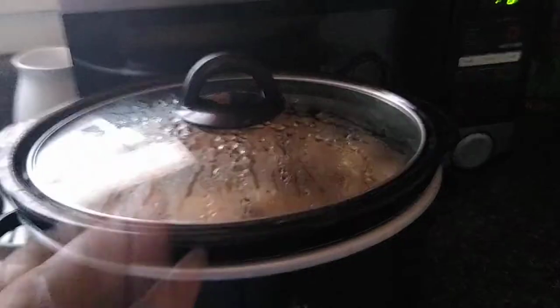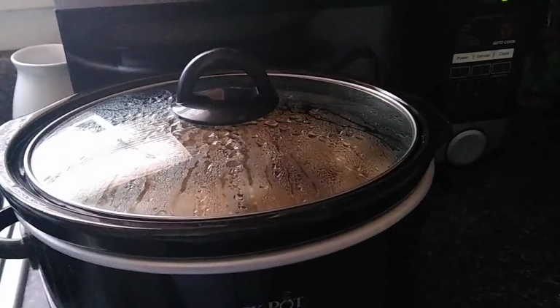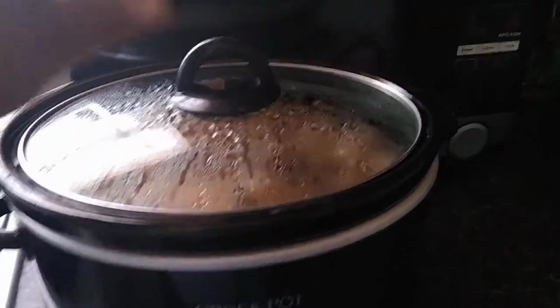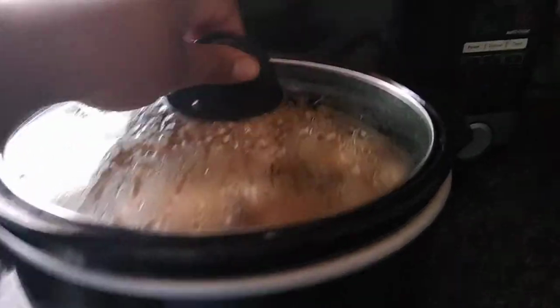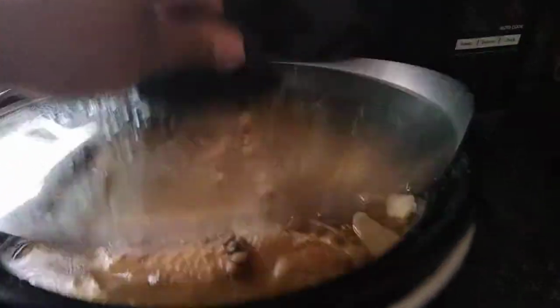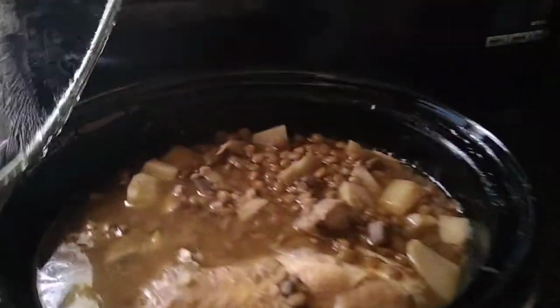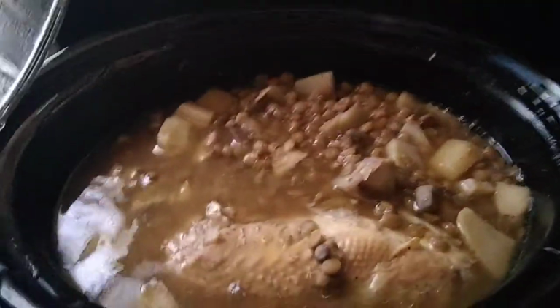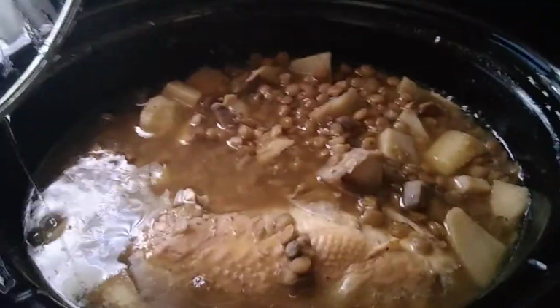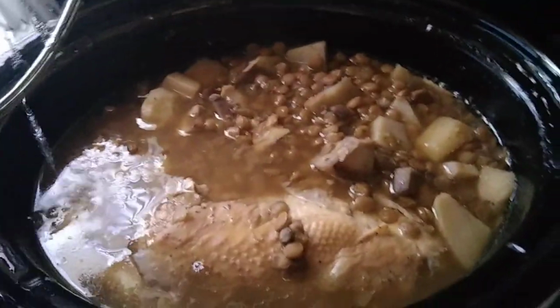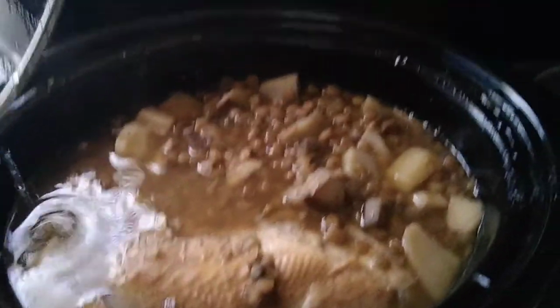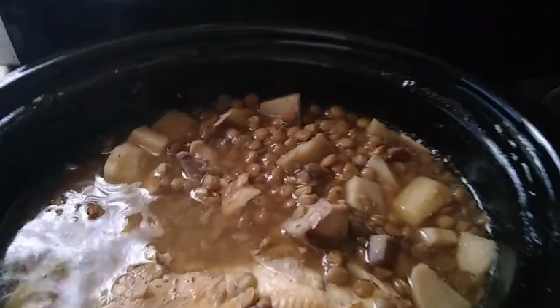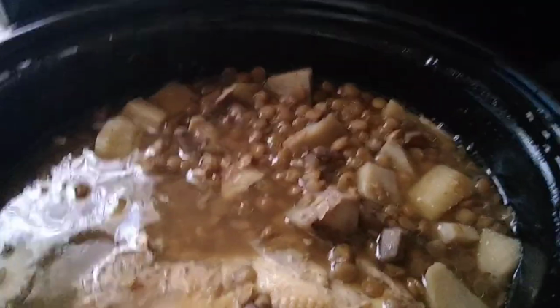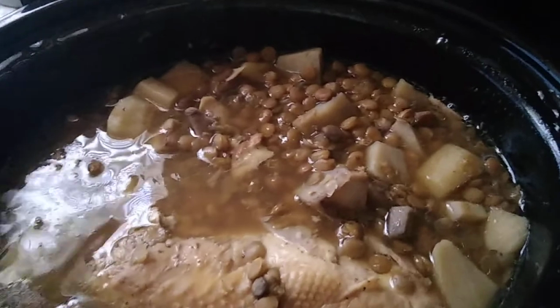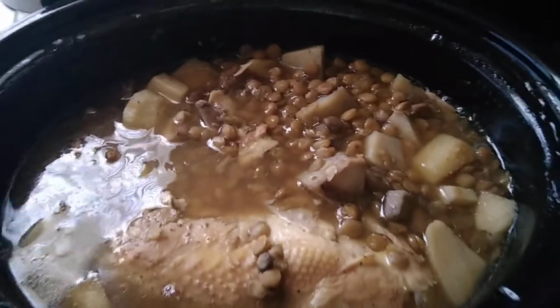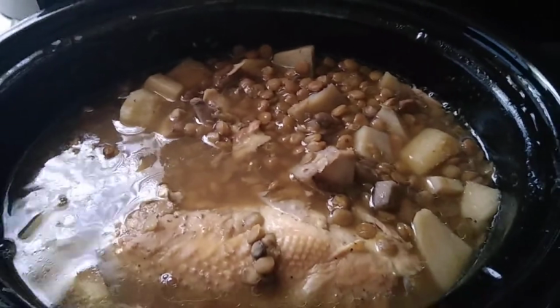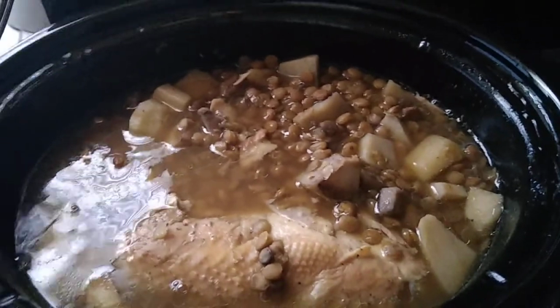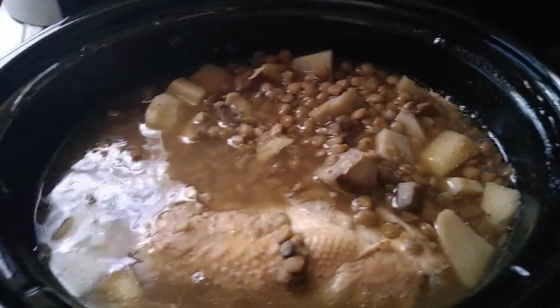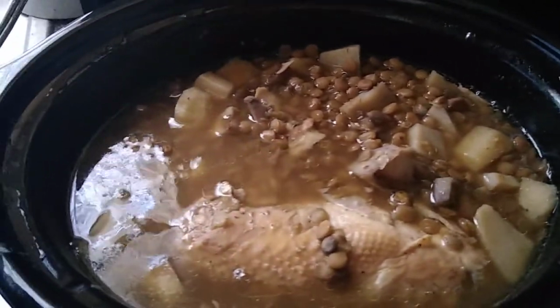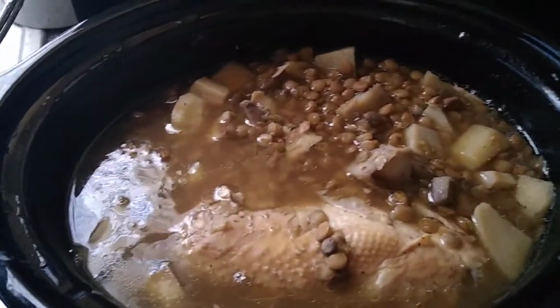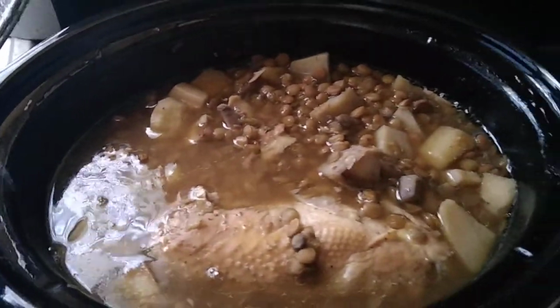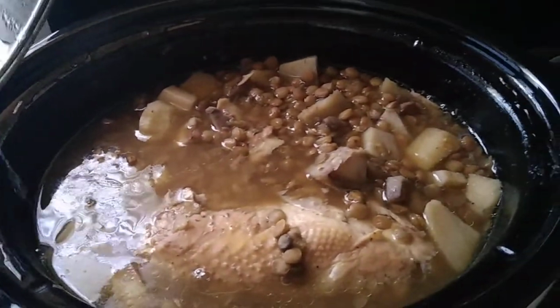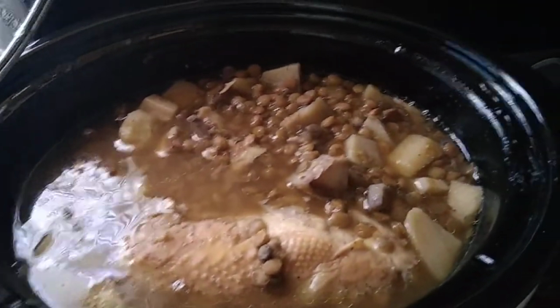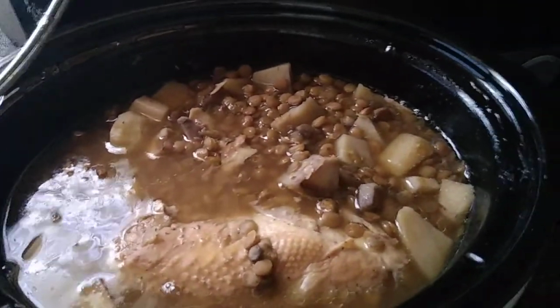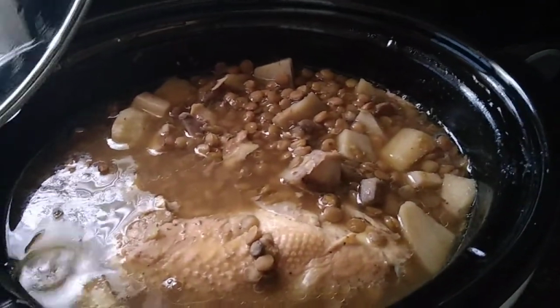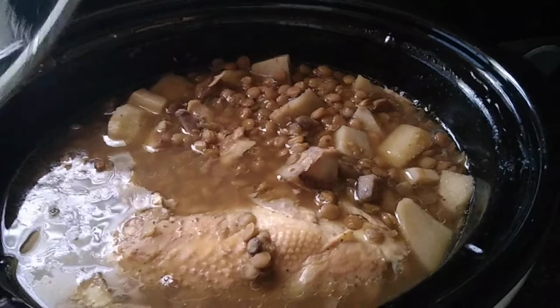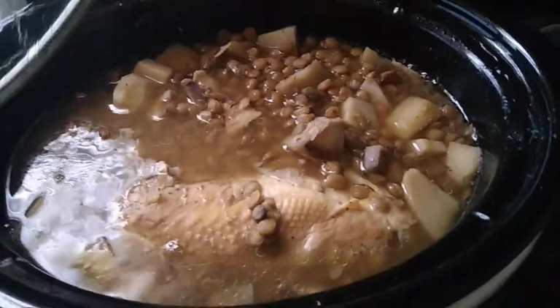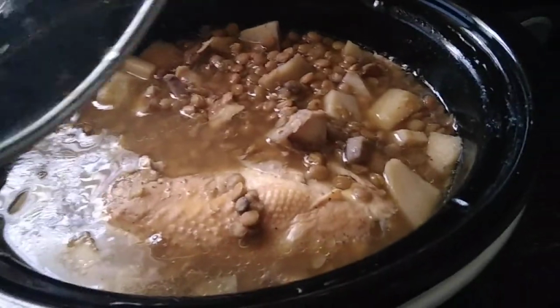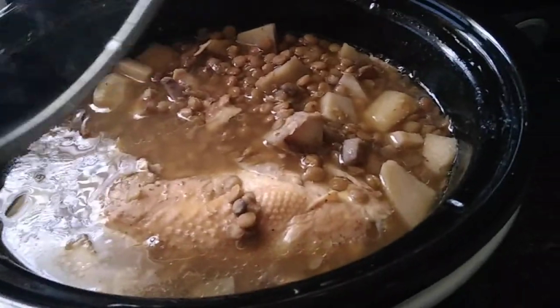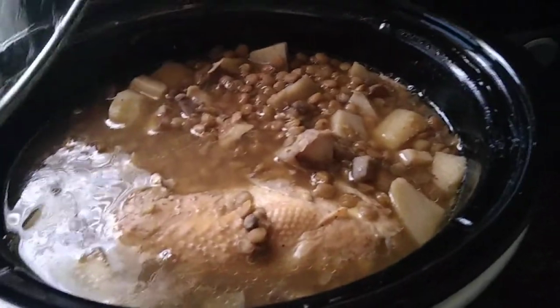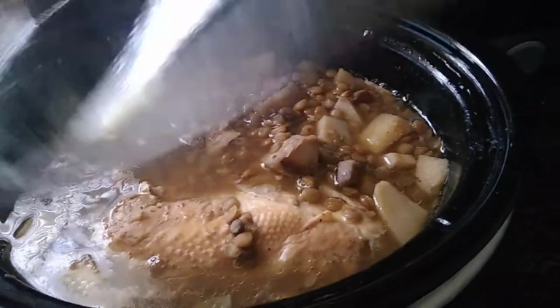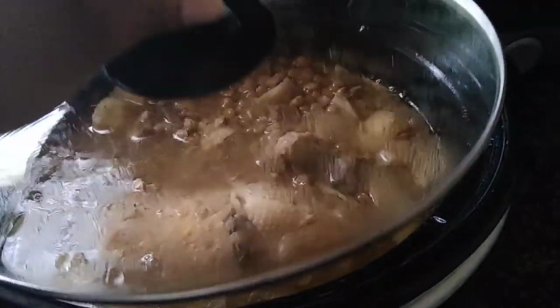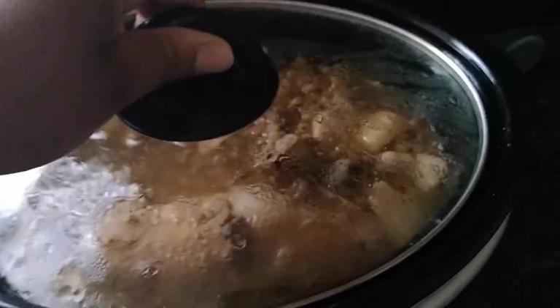Hello and good morning! Here goes our dinner for later. I gotta buy some more crackers, but this is everything - you got potatoes, the lentils, and there's two of those chicken breasts in there.